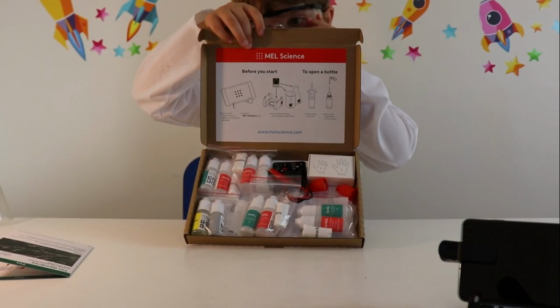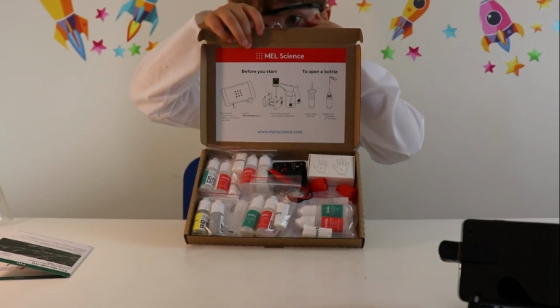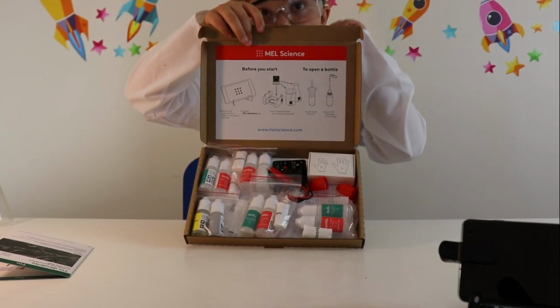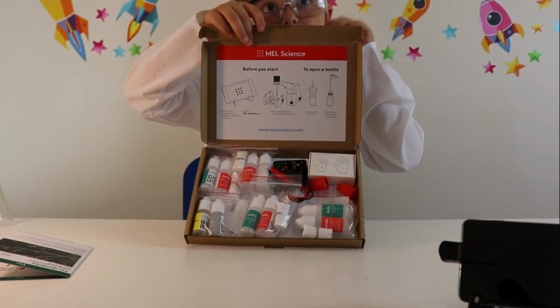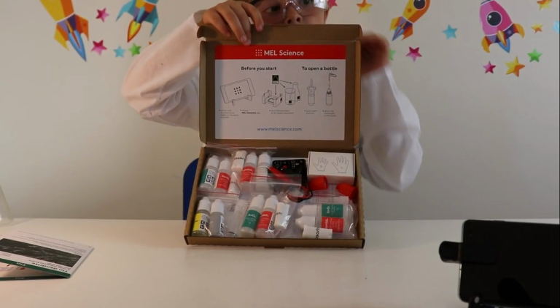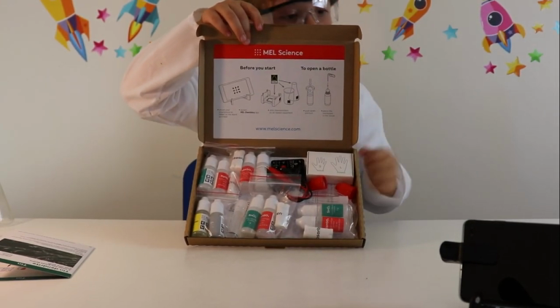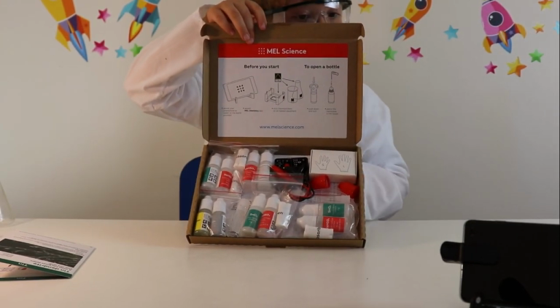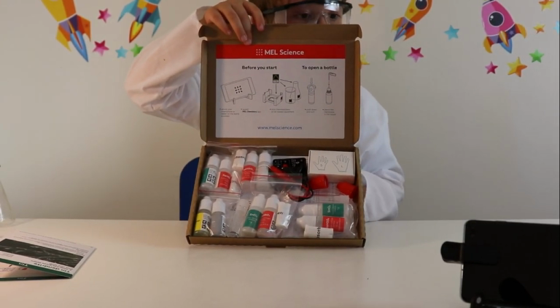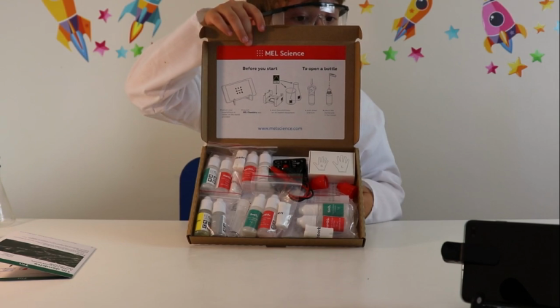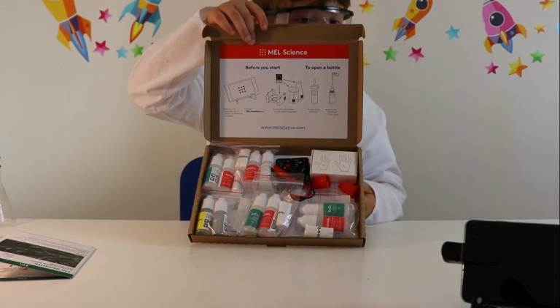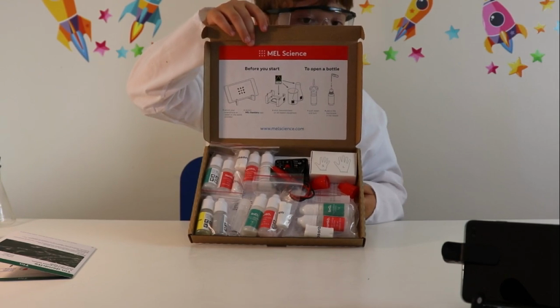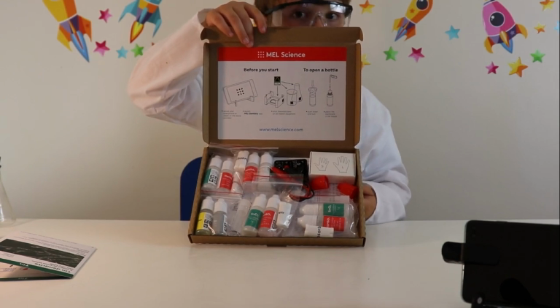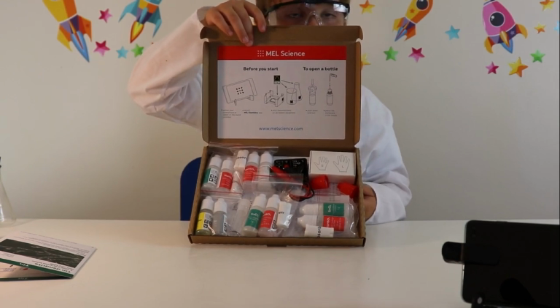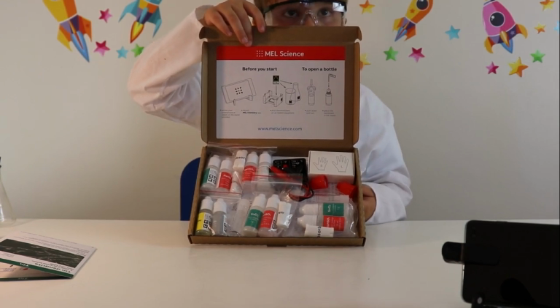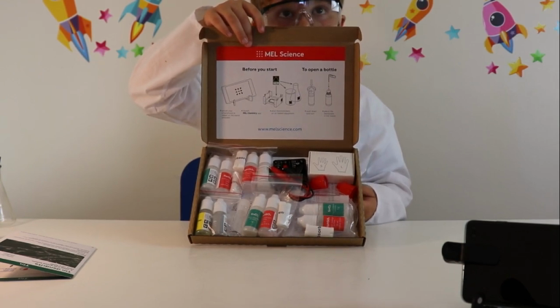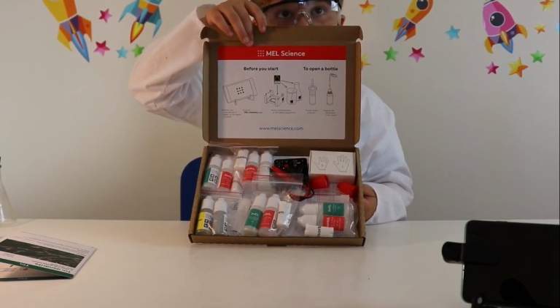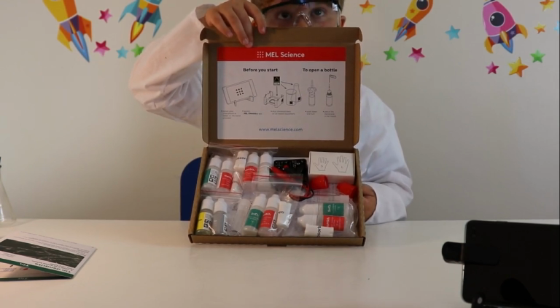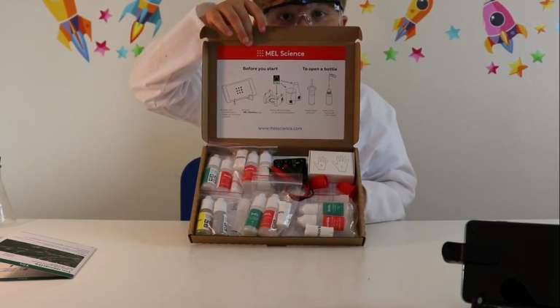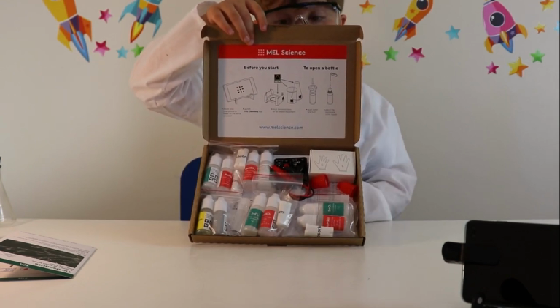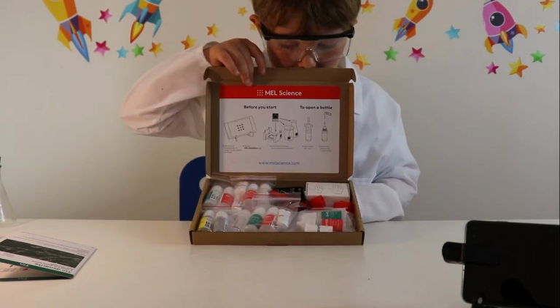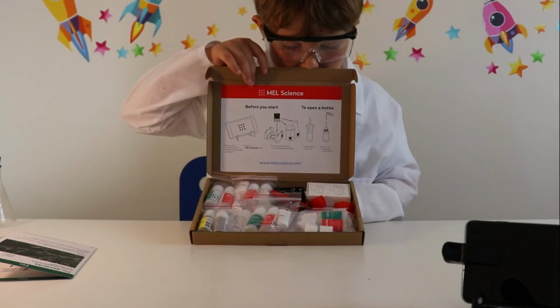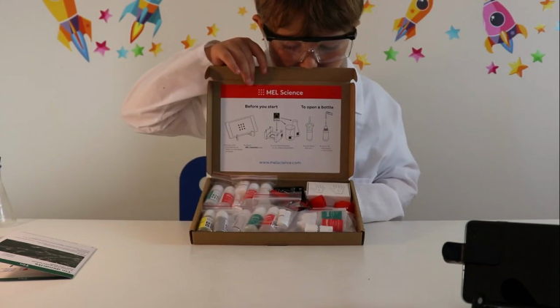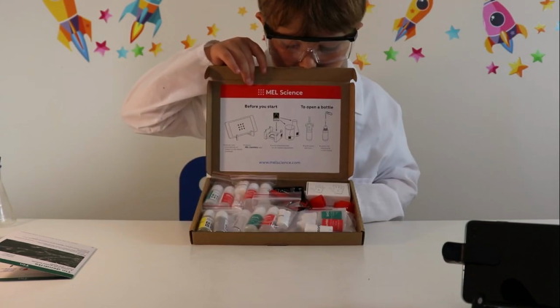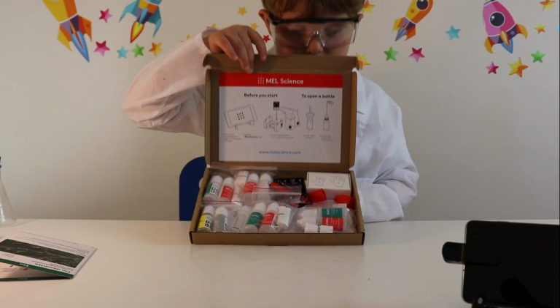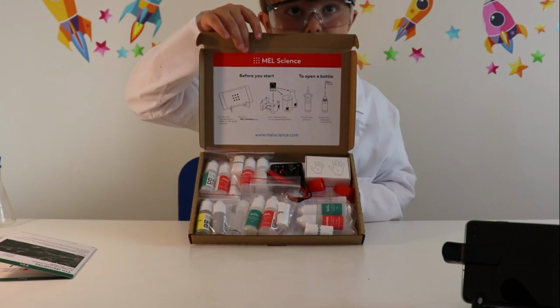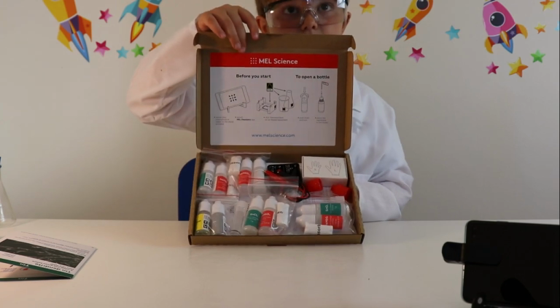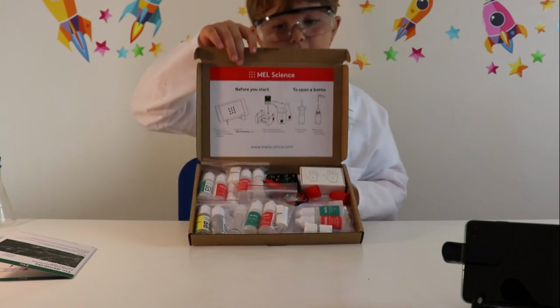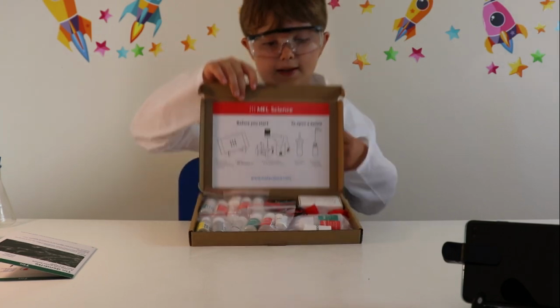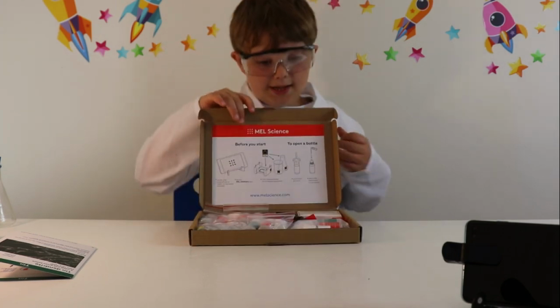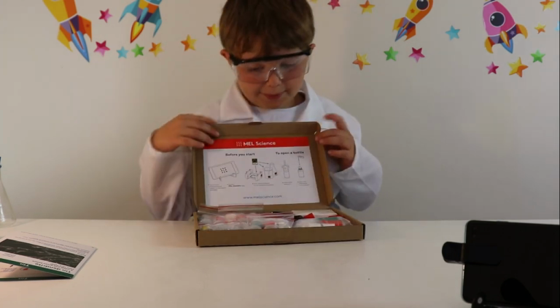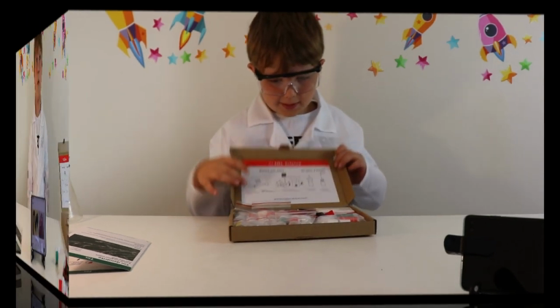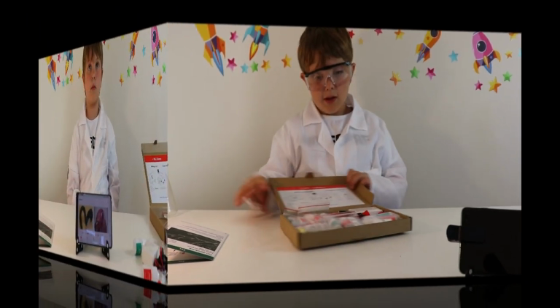Inside are all of our chemicals needed to do the experiments. We also have a small and large pair of gloves. Shall we get everything out that we need? Yep, let's do it!